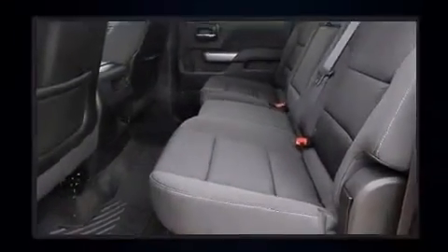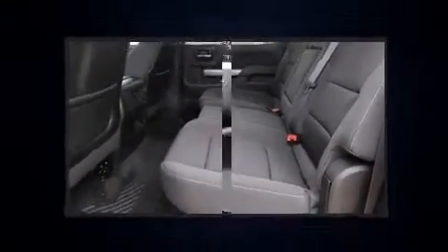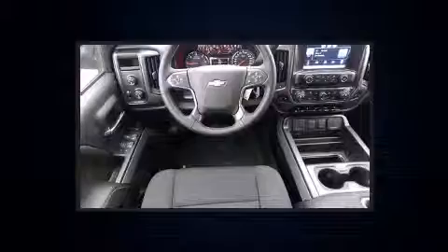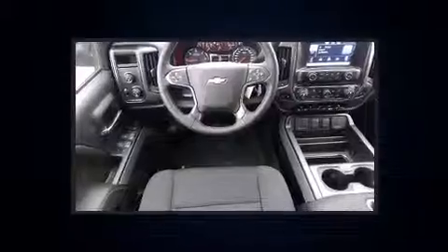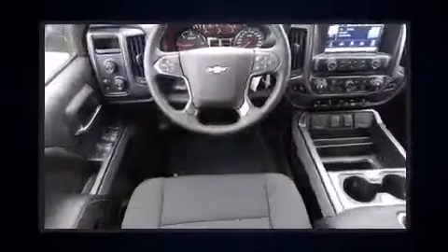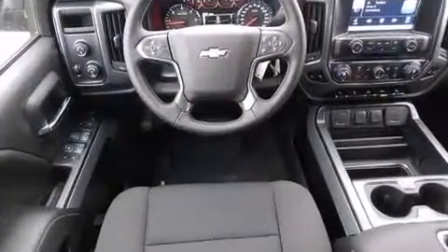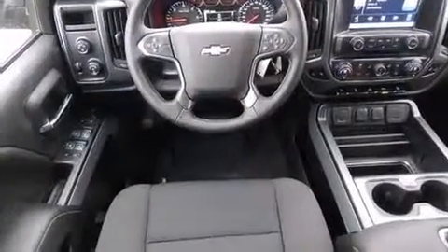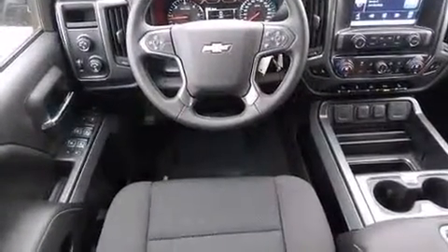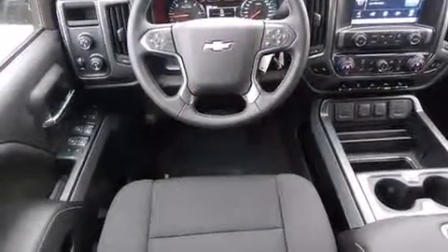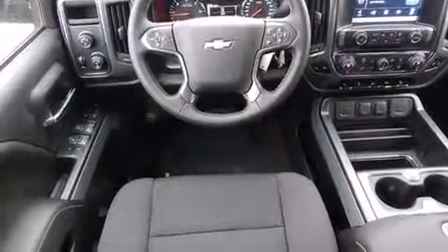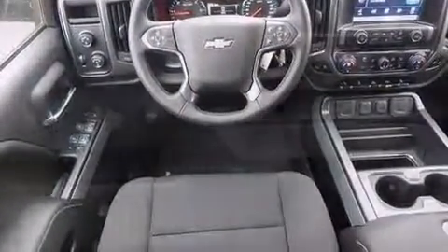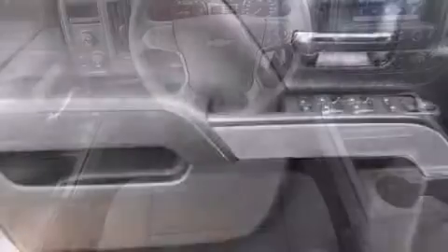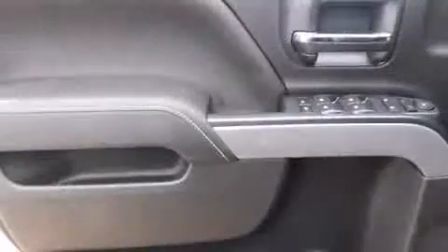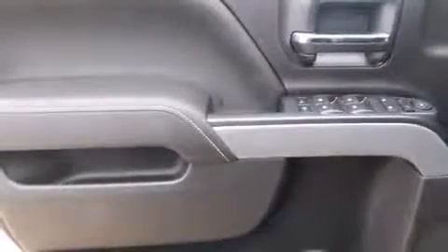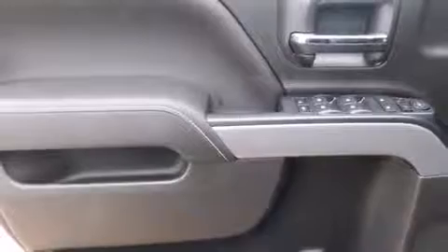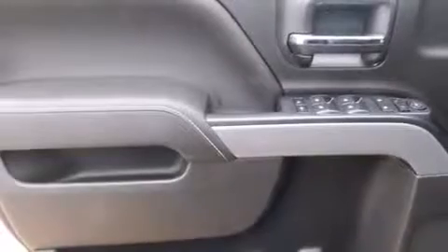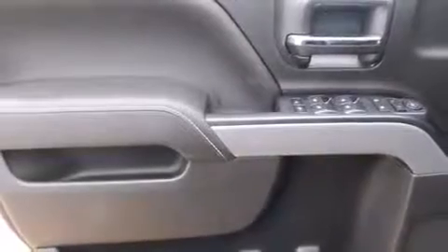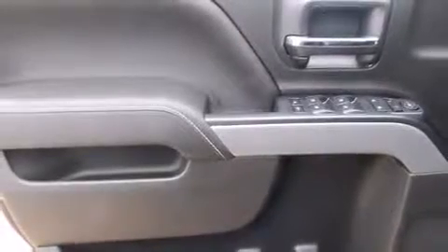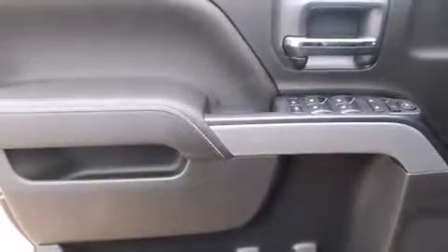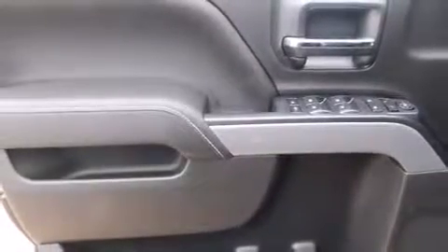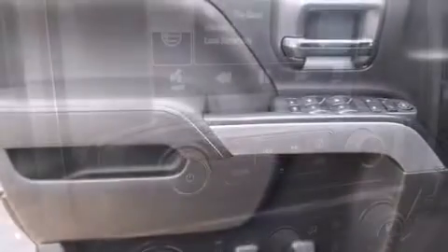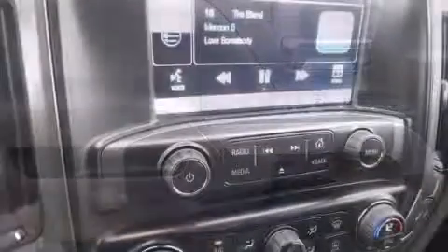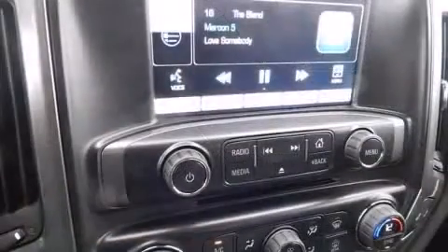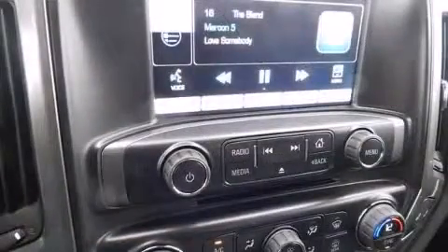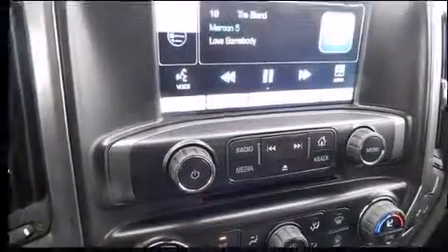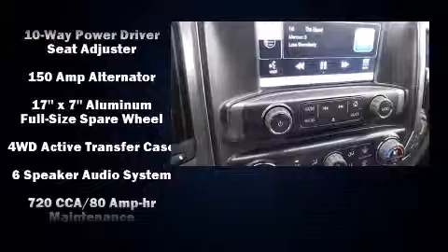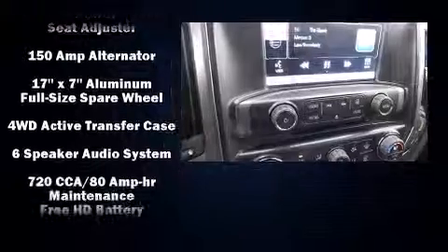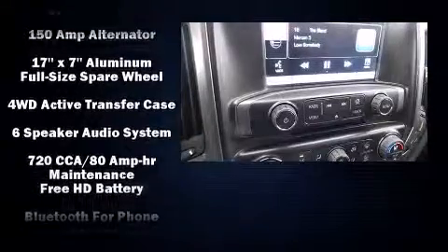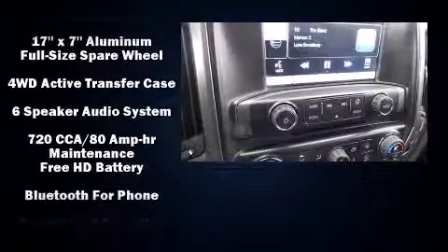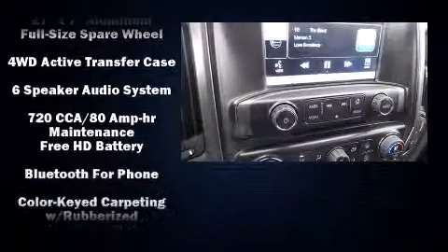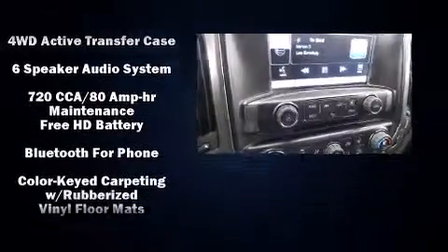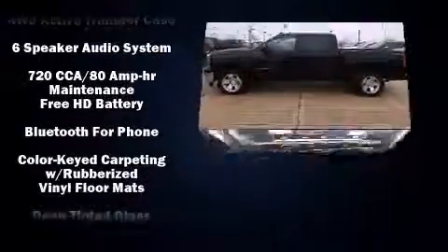A wealth of standard features mean that you no longer have to sacrifice. Like heated seats, a built-in garage door transmitter, a power seat, a trip computer, heated door mirrors, adjustable pedals, and cruise control.